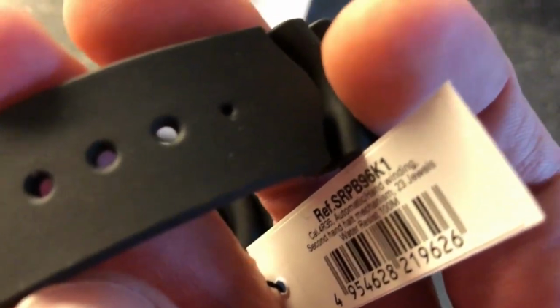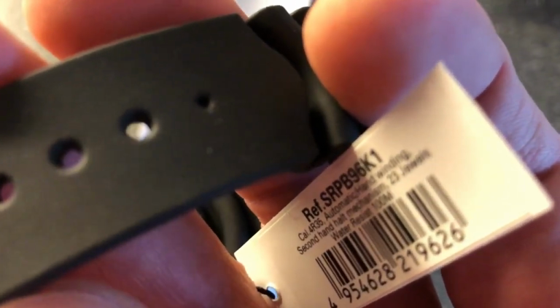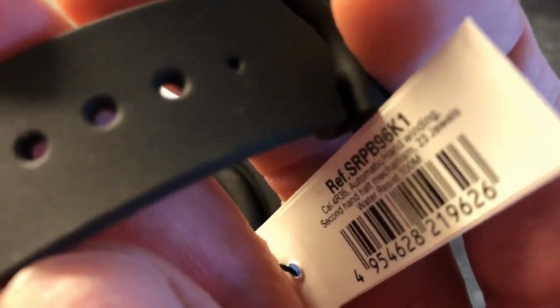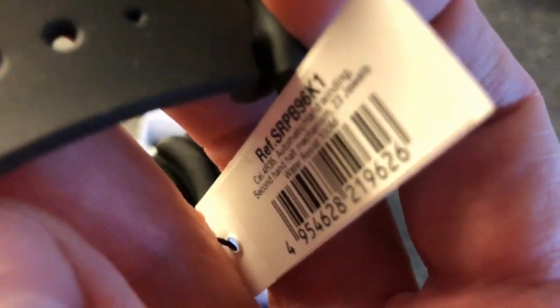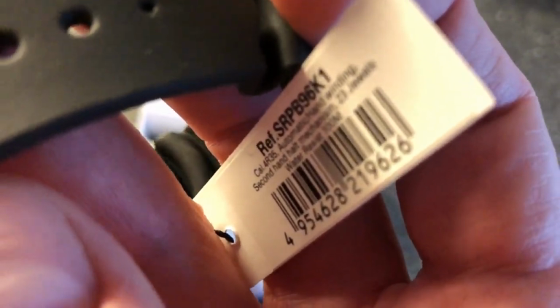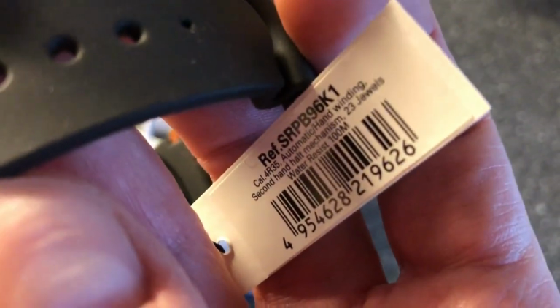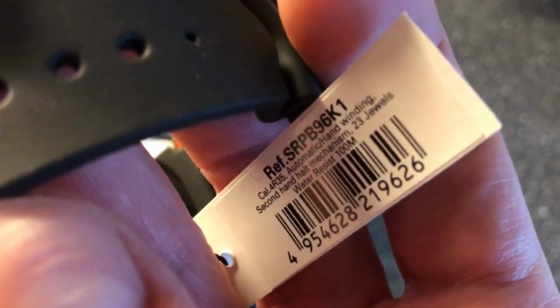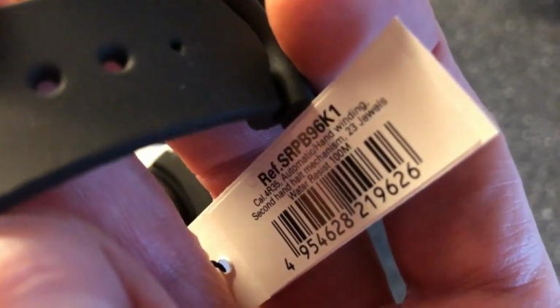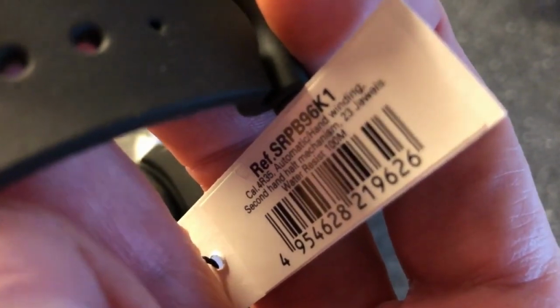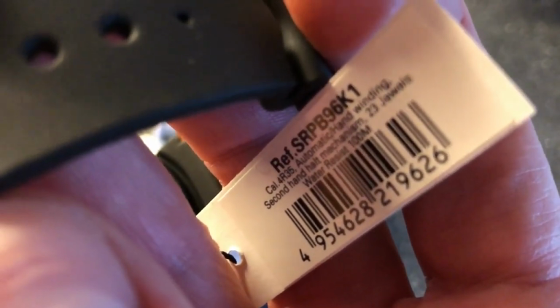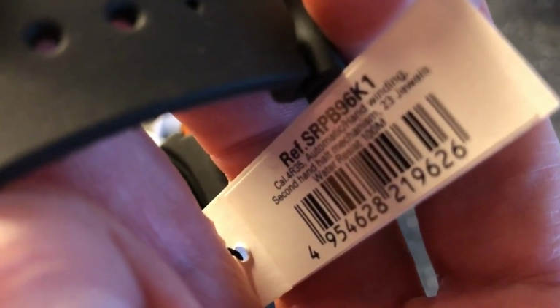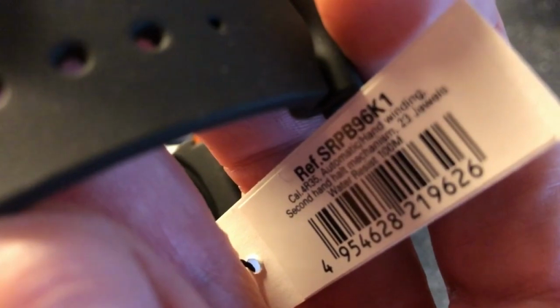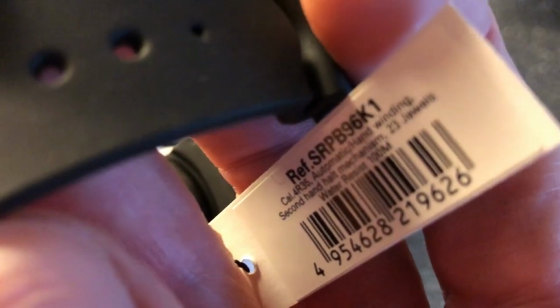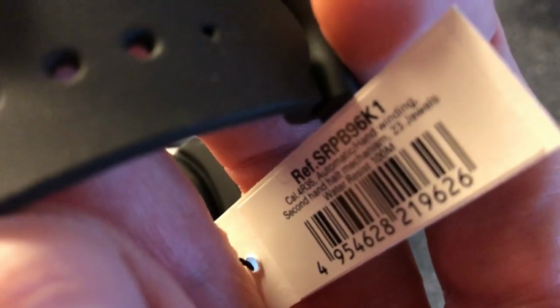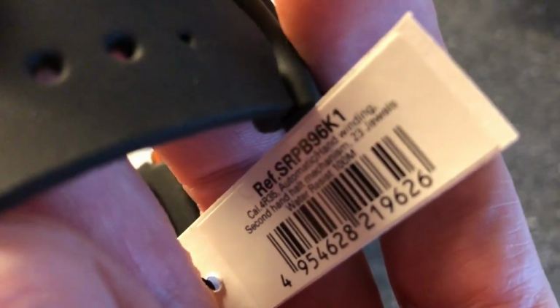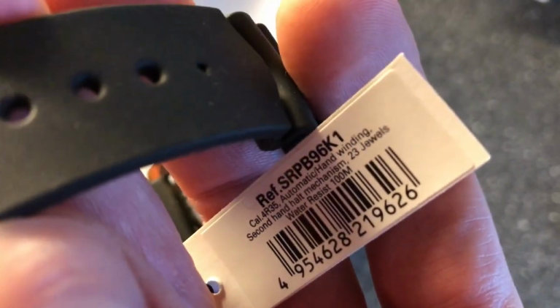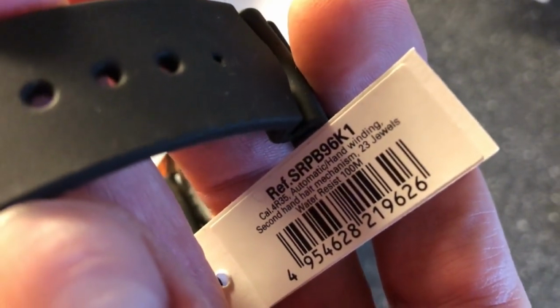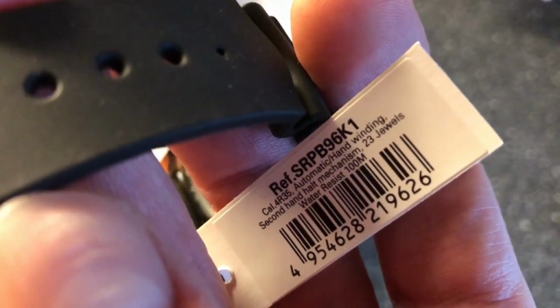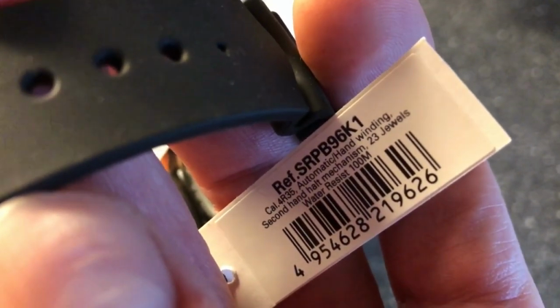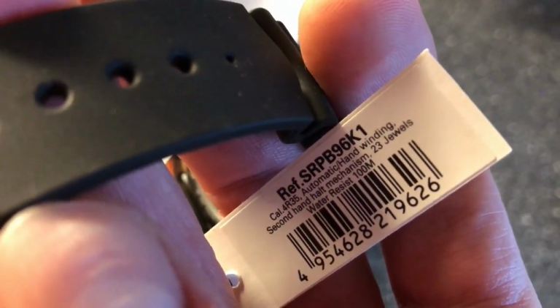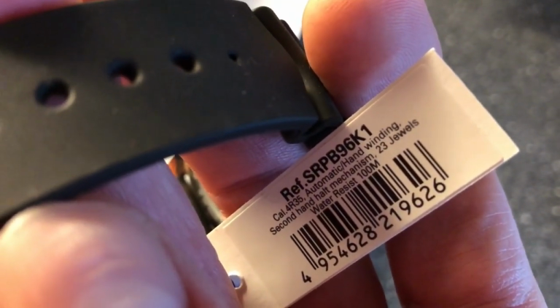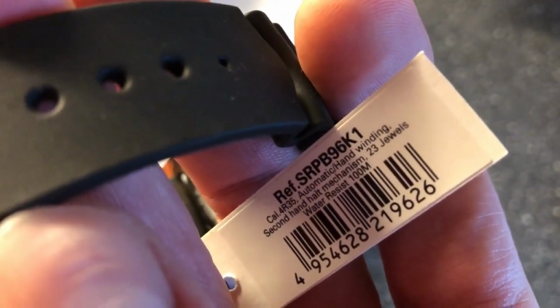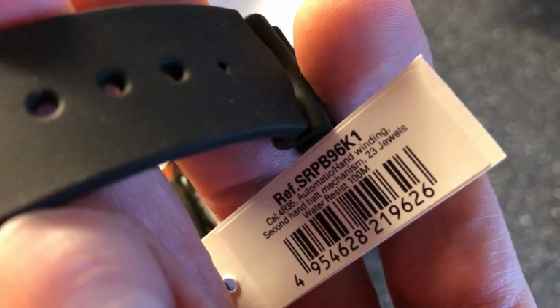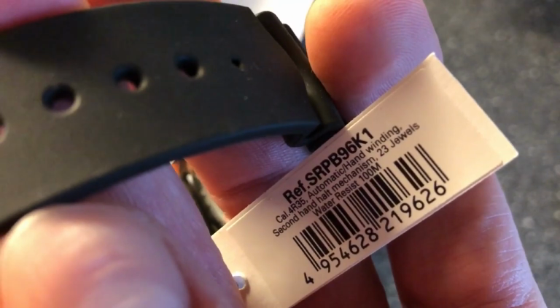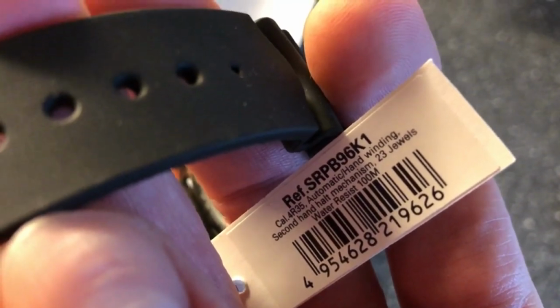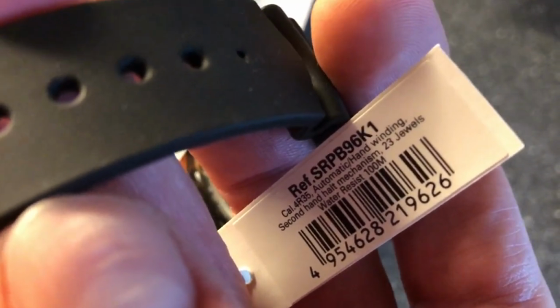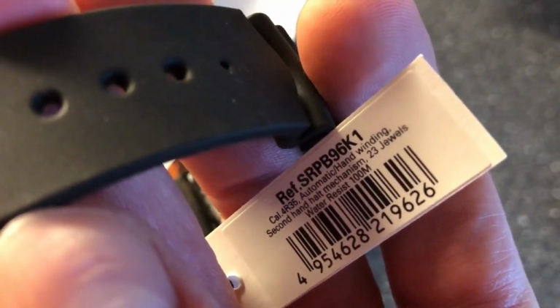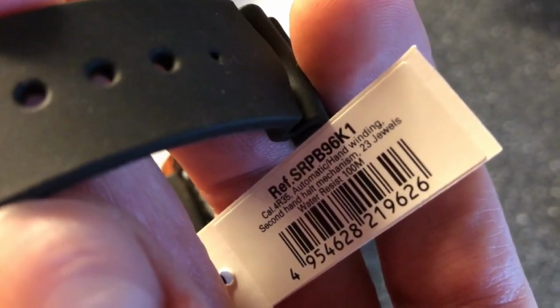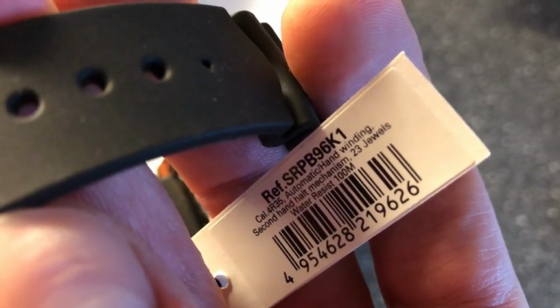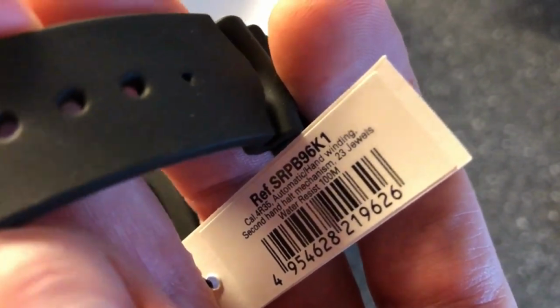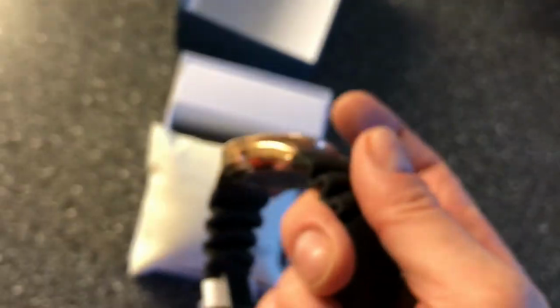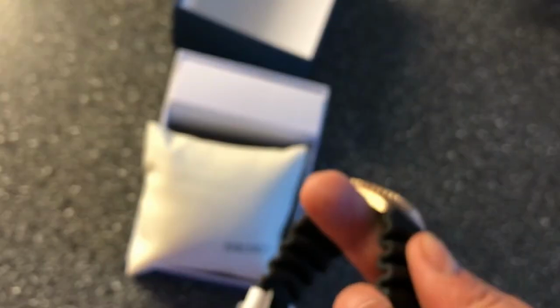So it has a caliber 4R35 movement, hand winding, second hand halt, water resistant down to 100 meters, and 23 jewels. This simply just caught my eye.